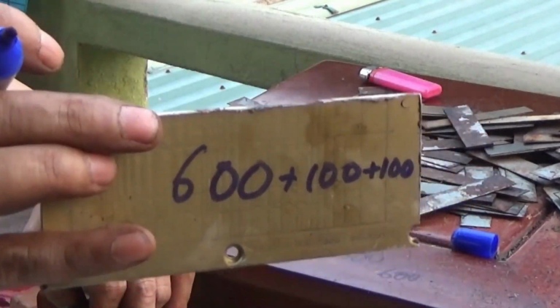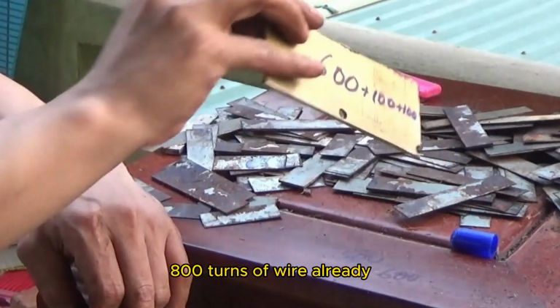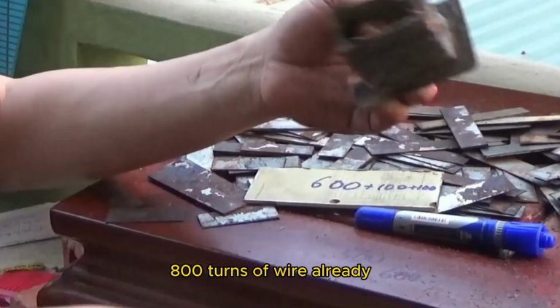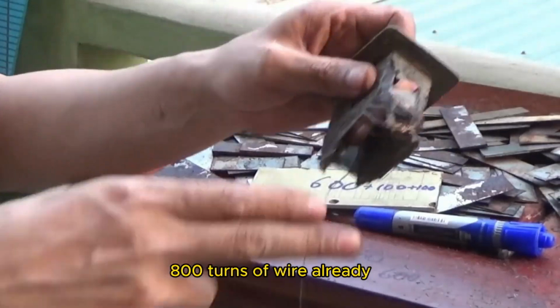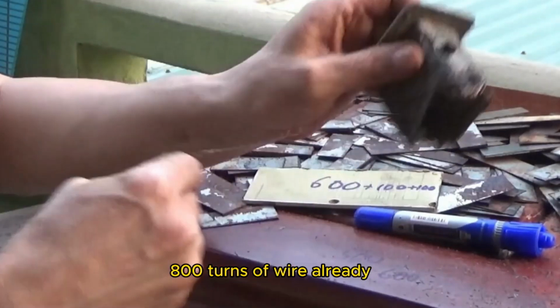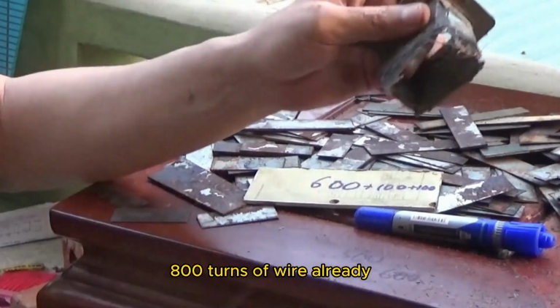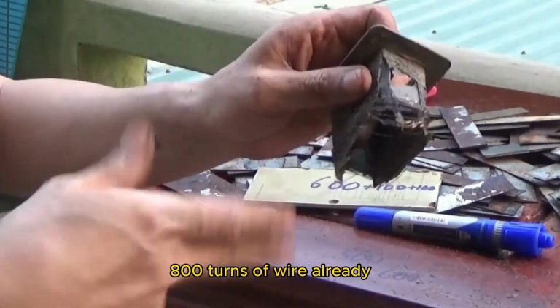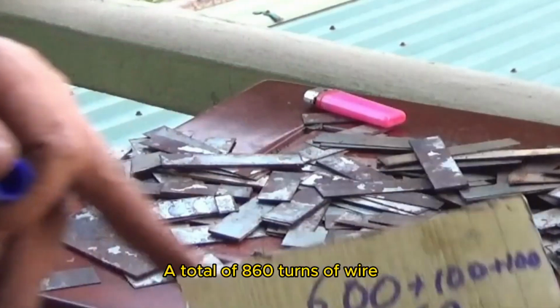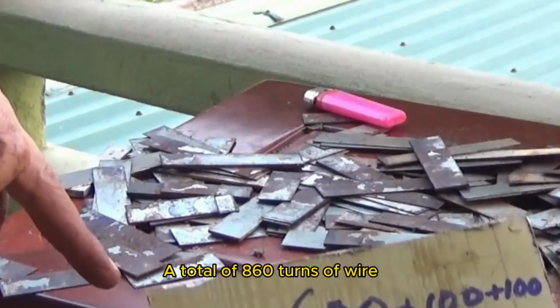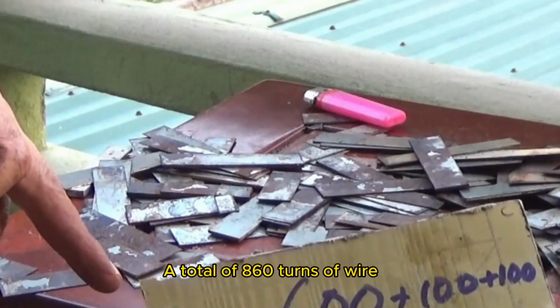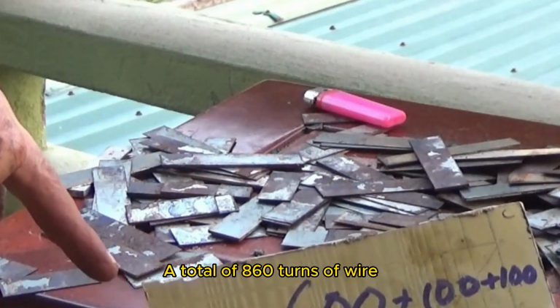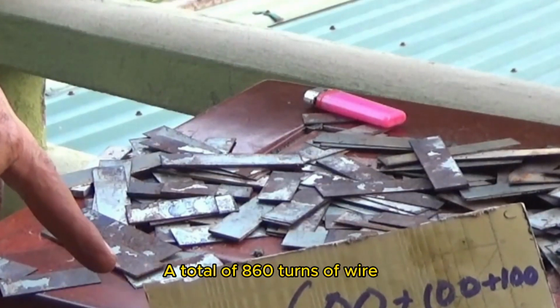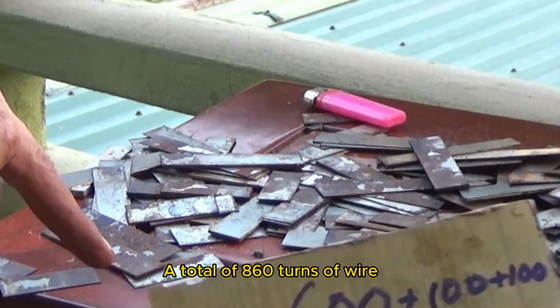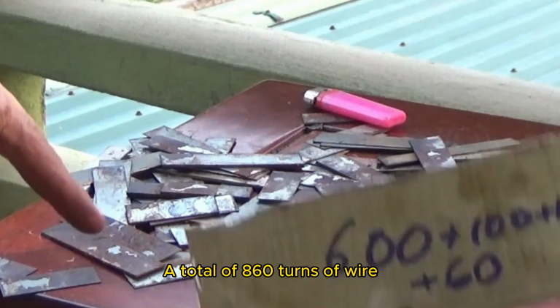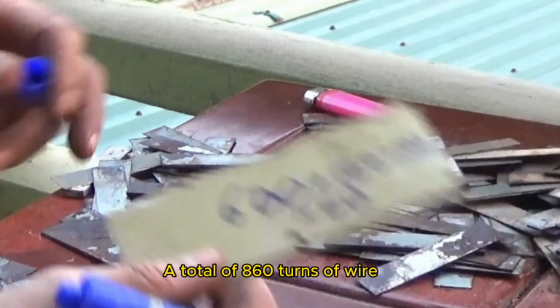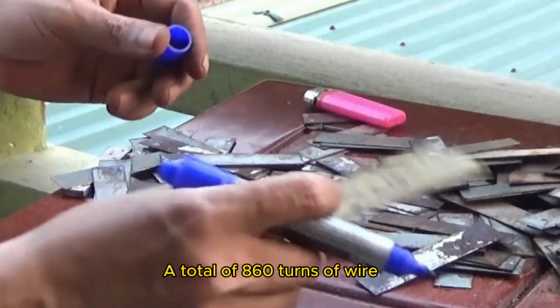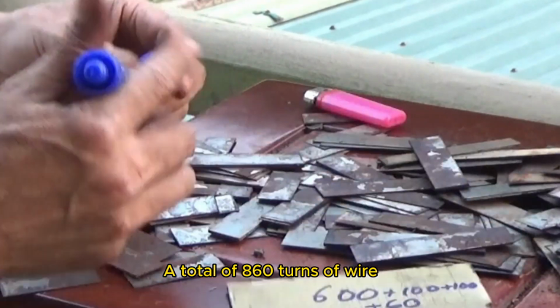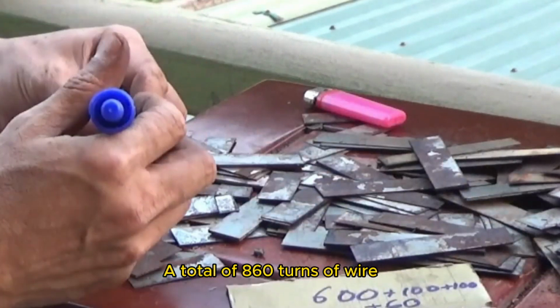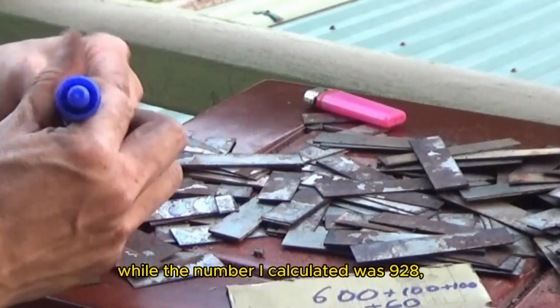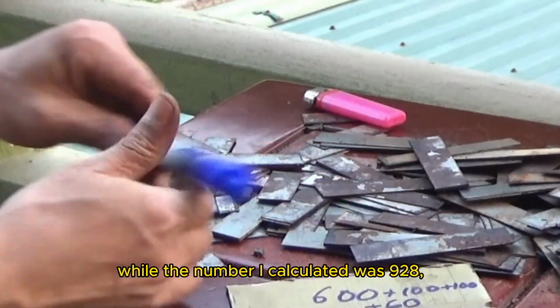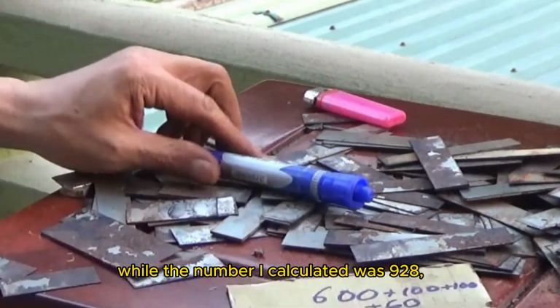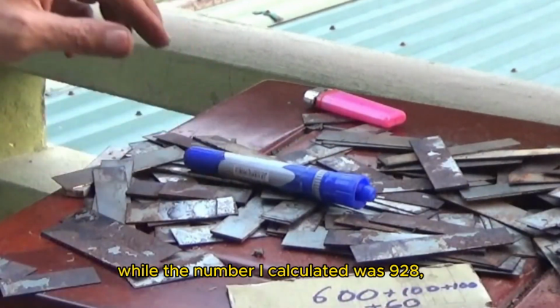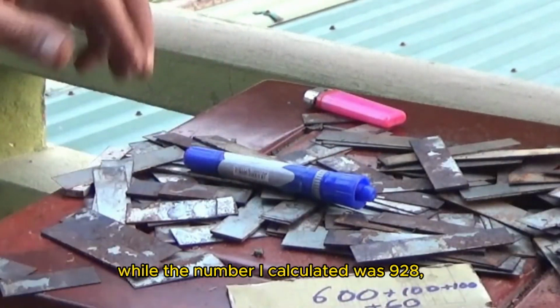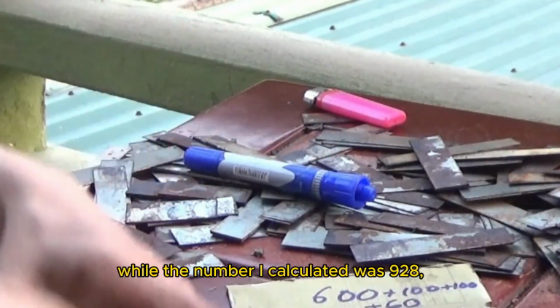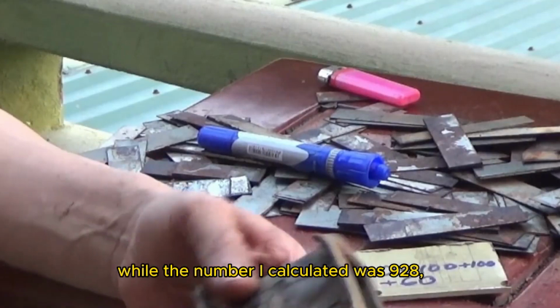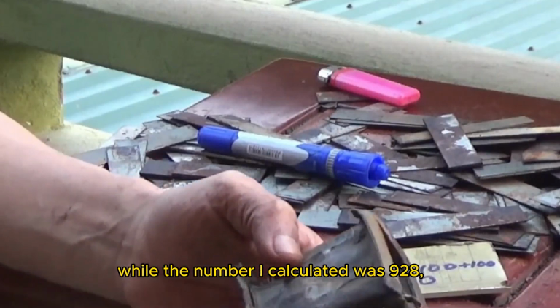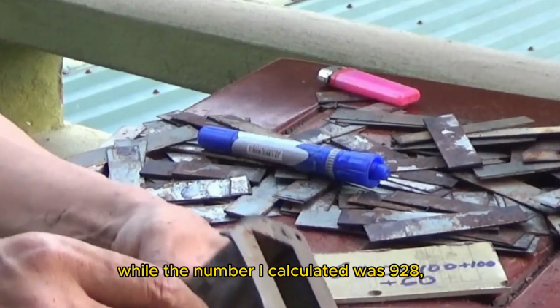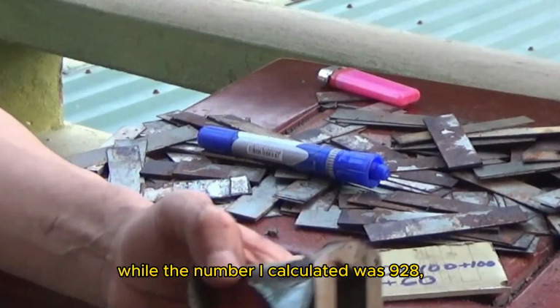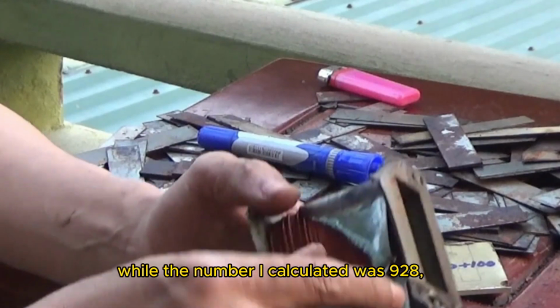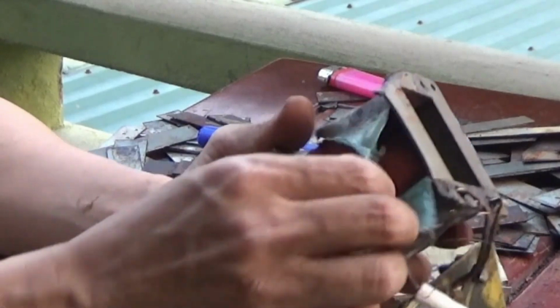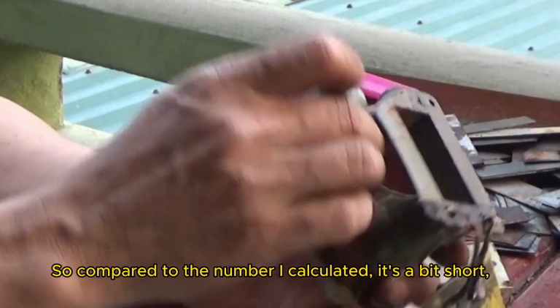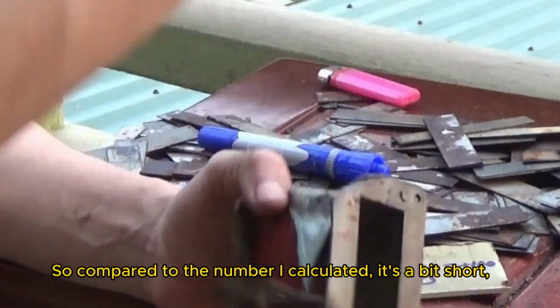800 turns of wire already. A total of 860 turns of wire, while the number I calculated was 928. It's a bit short.